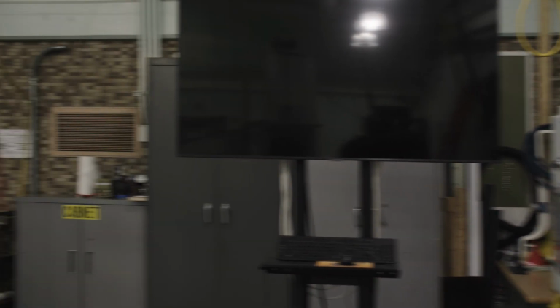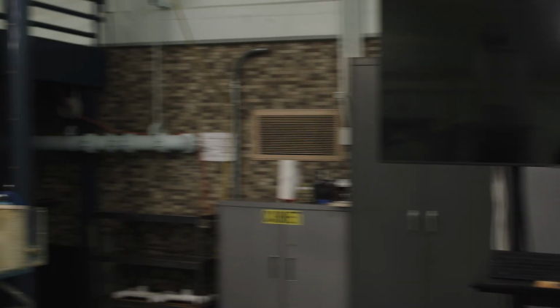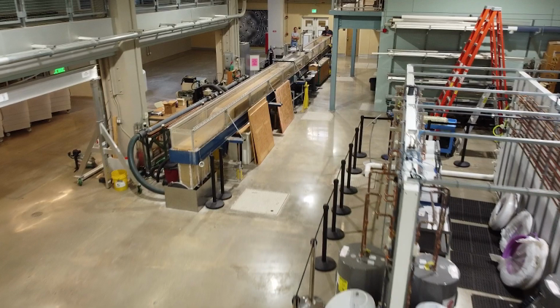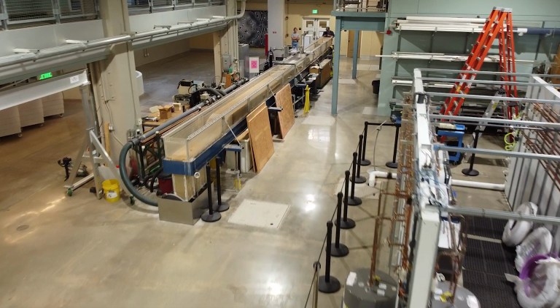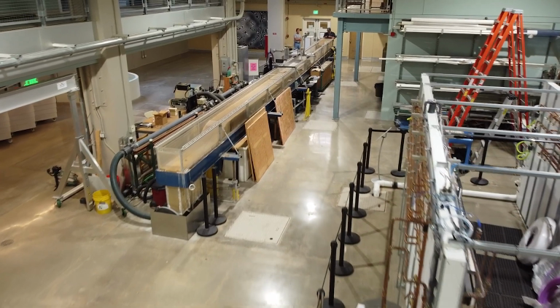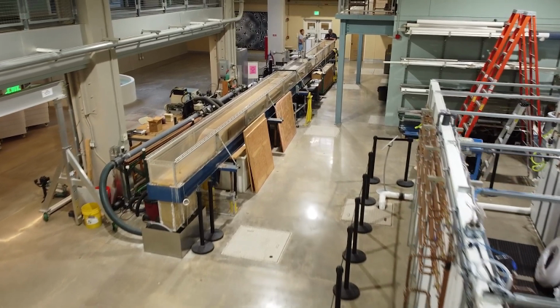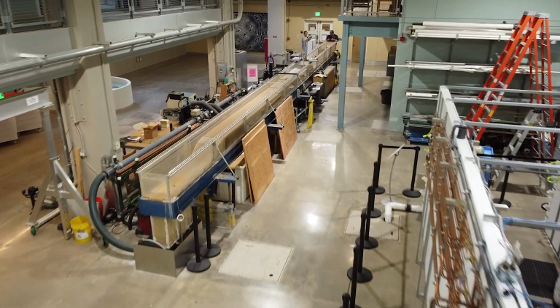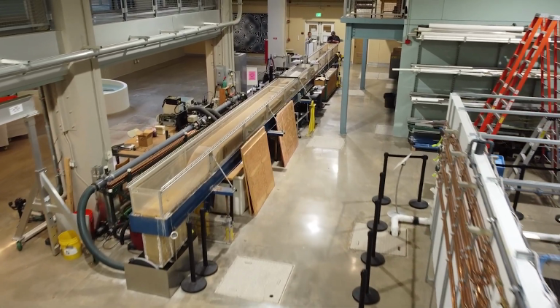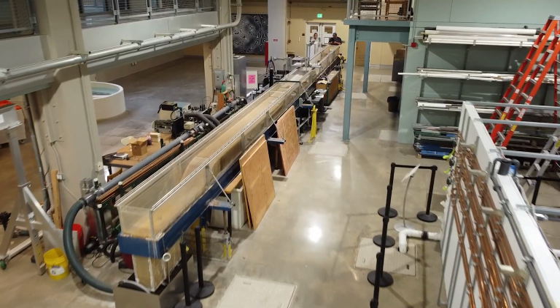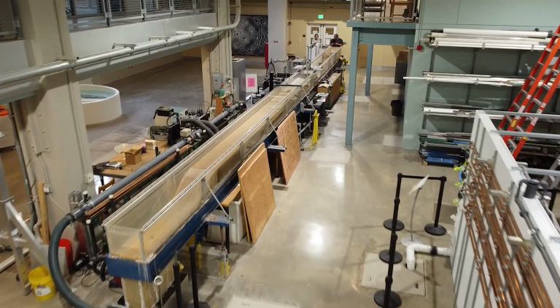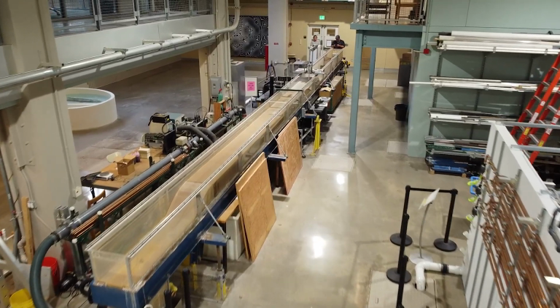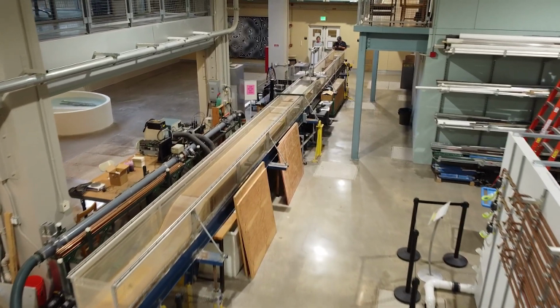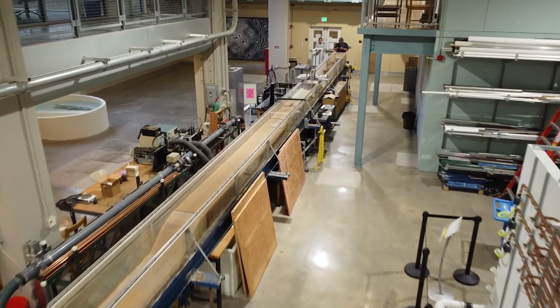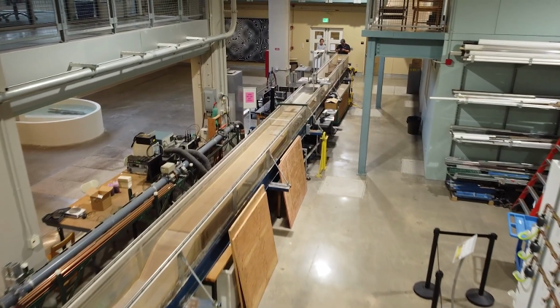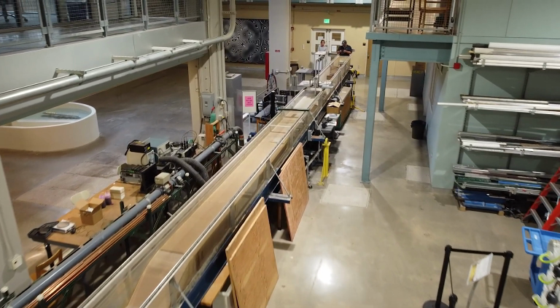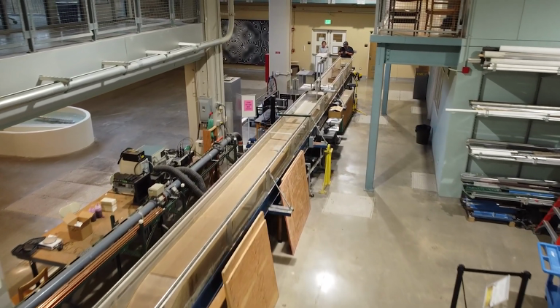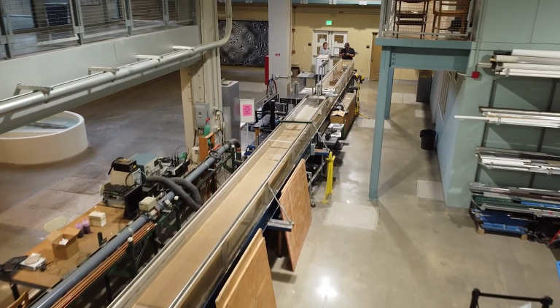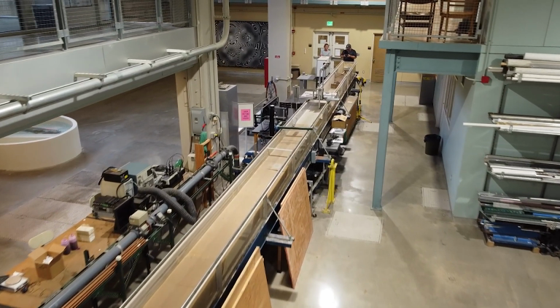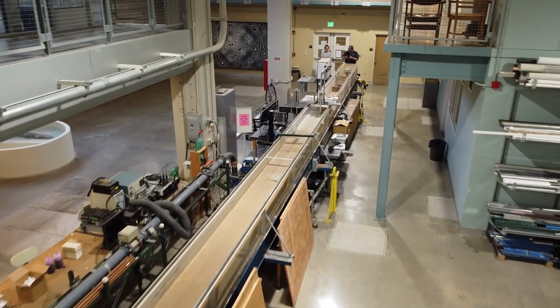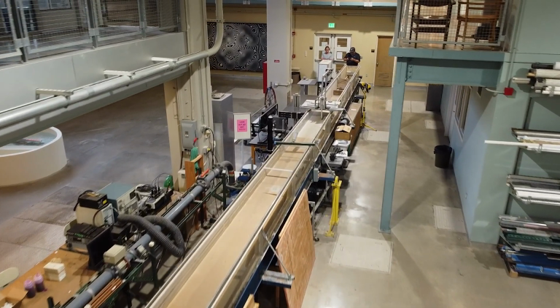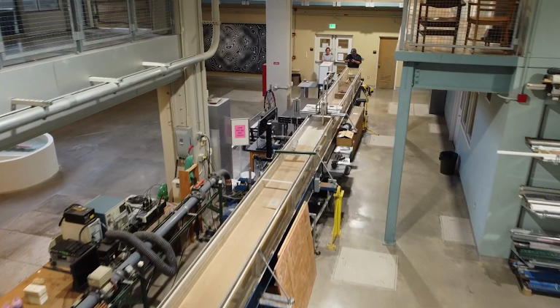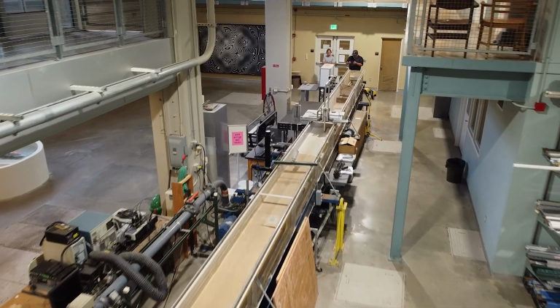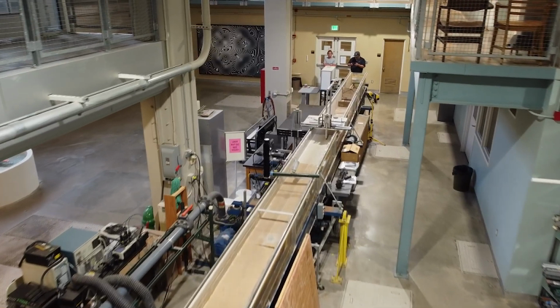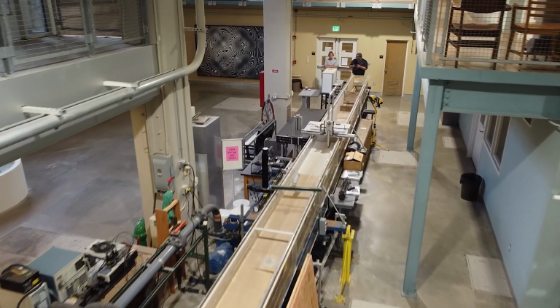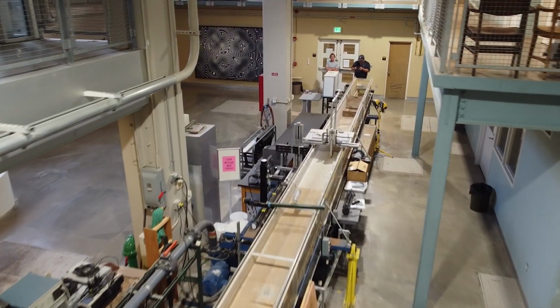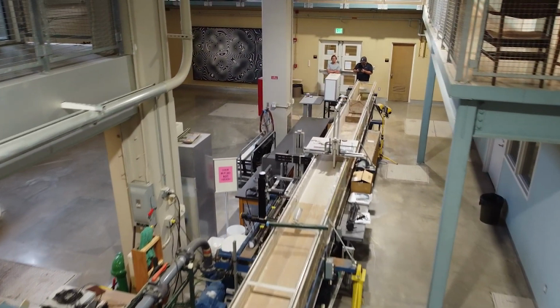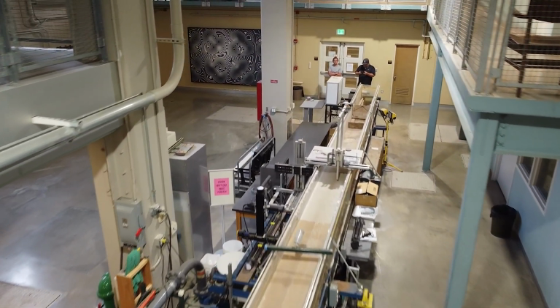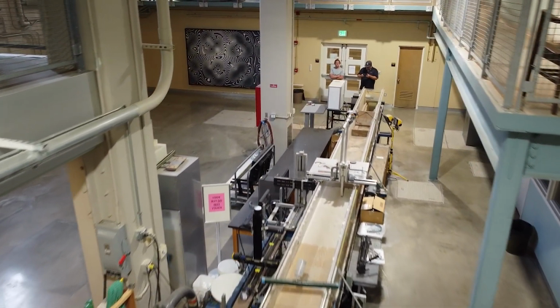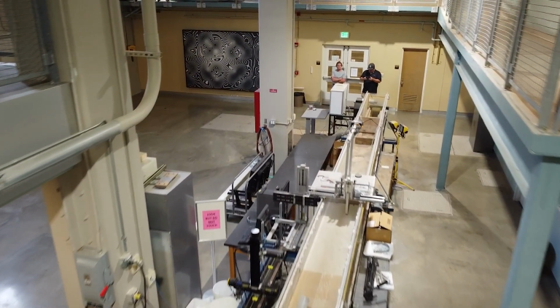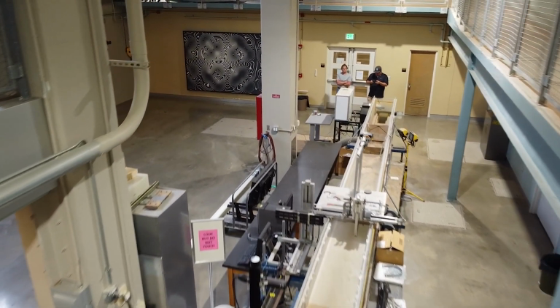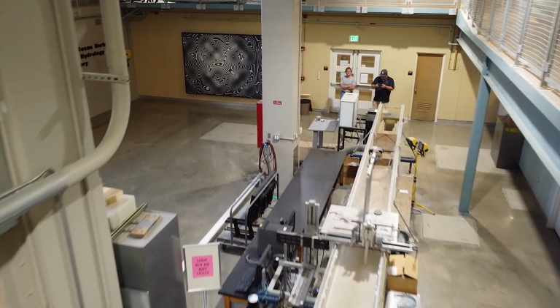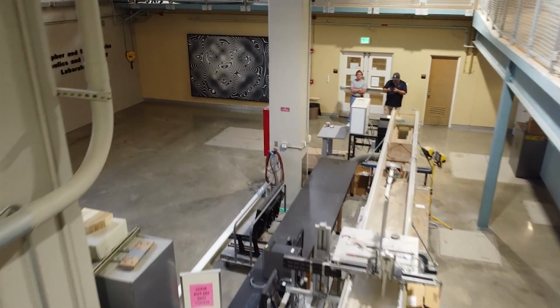Importantly, the room is always open to the public, who can enter from above. The room can also be used as a command center for field projects, including deployments of the lab's autonomous underwater vehicle.